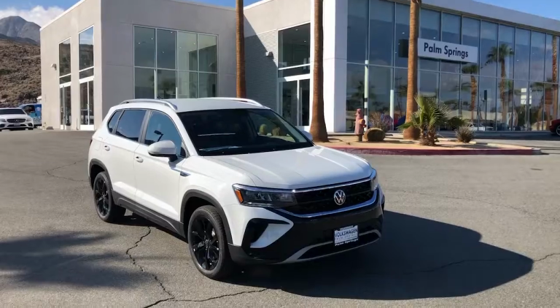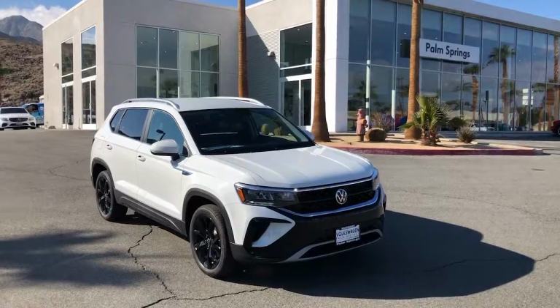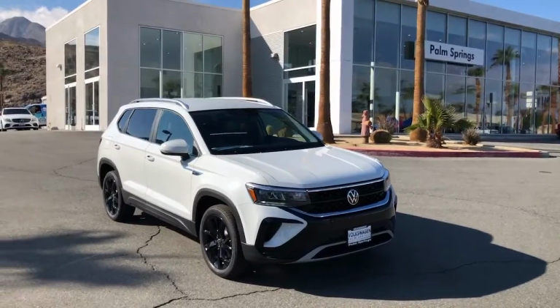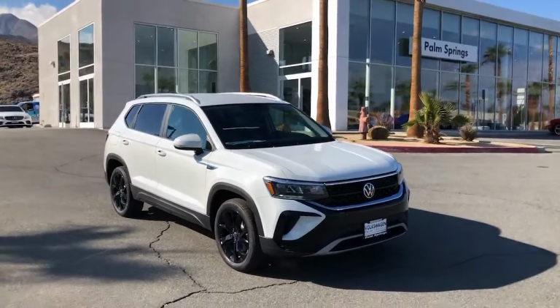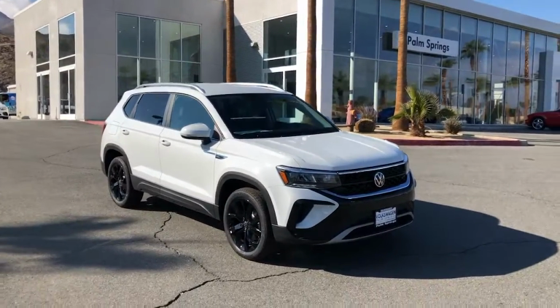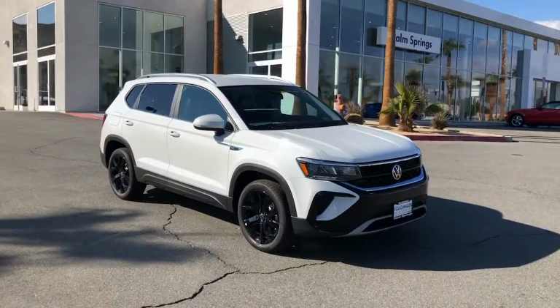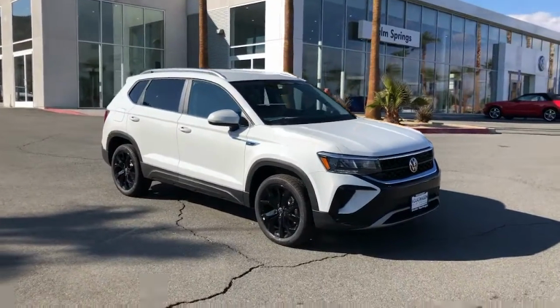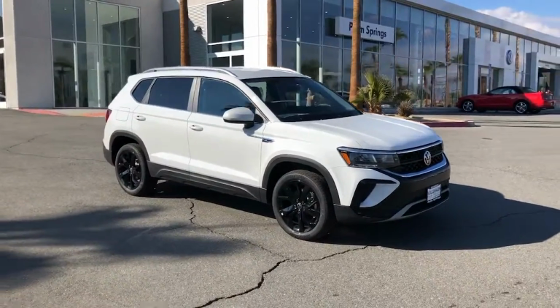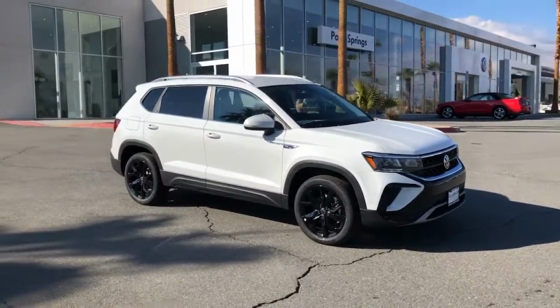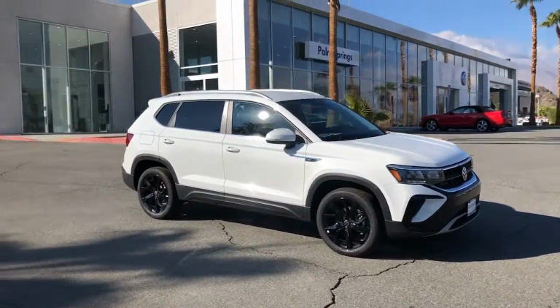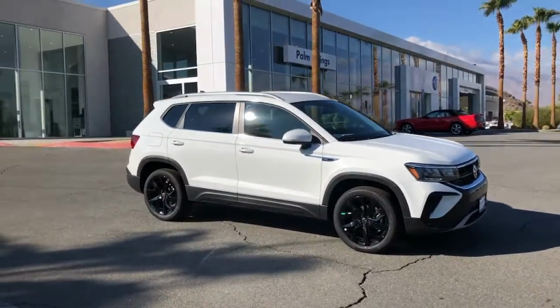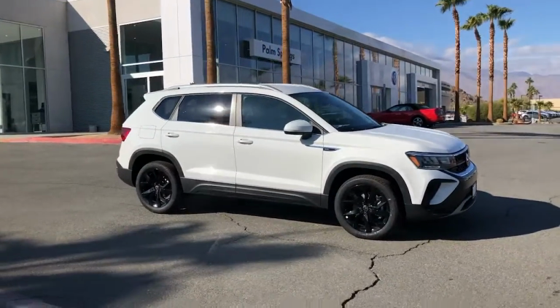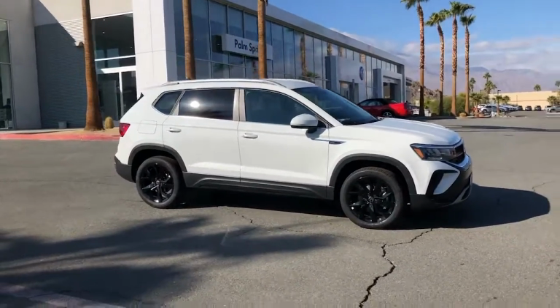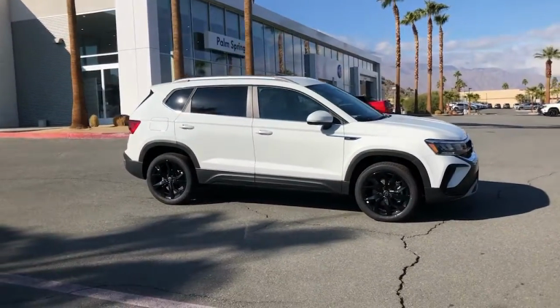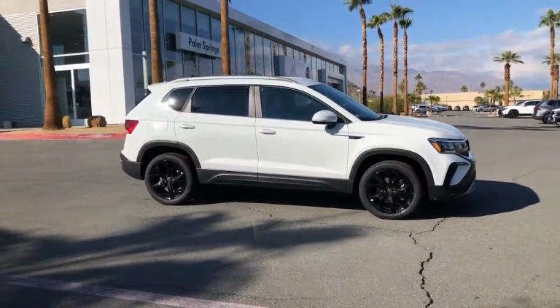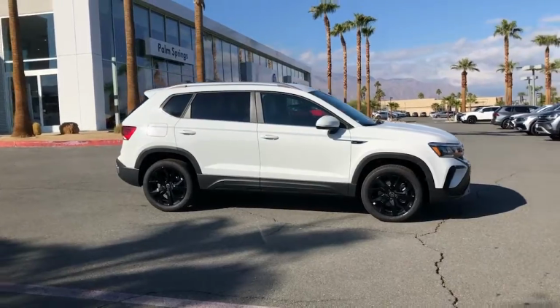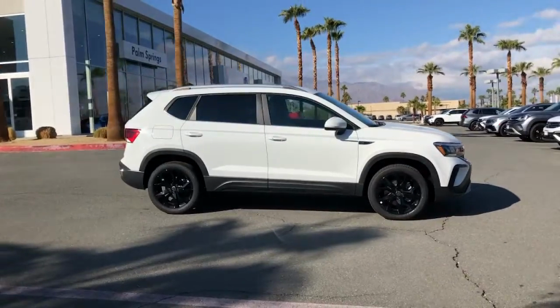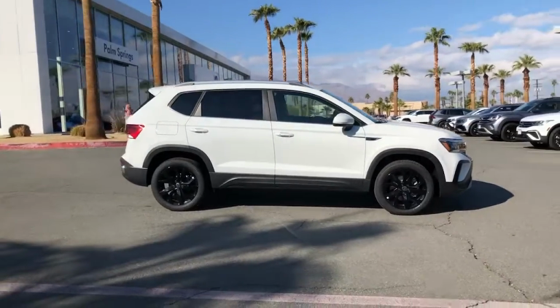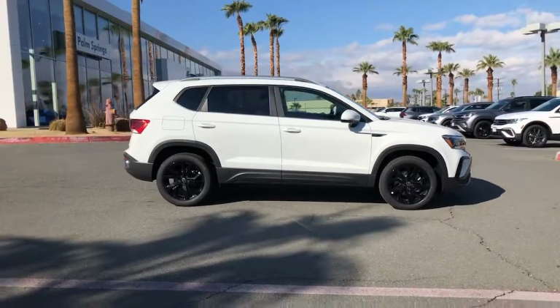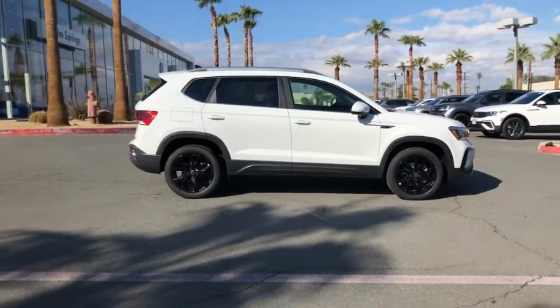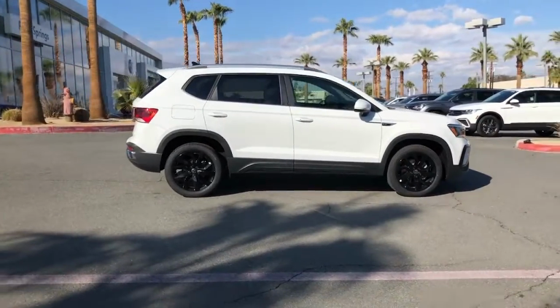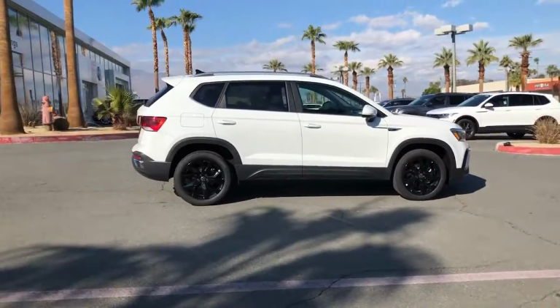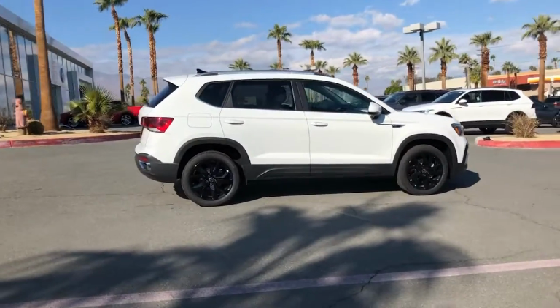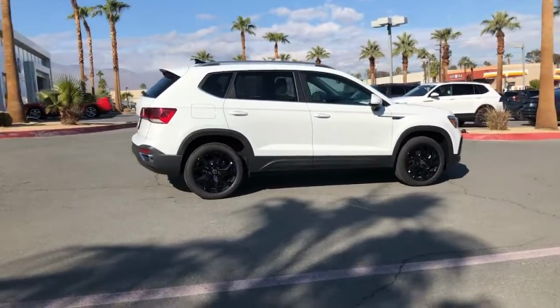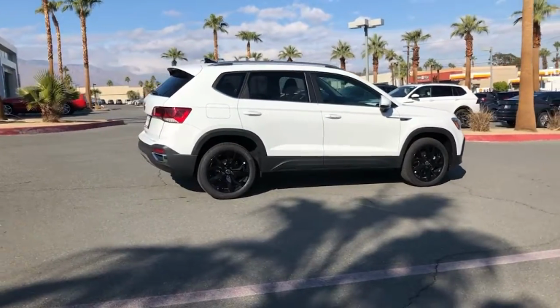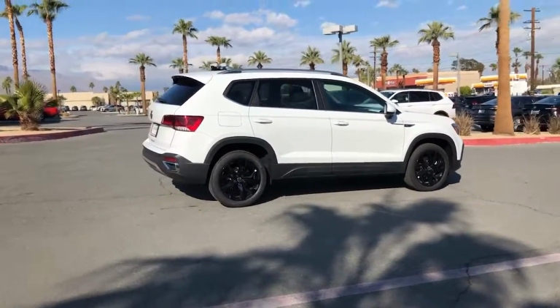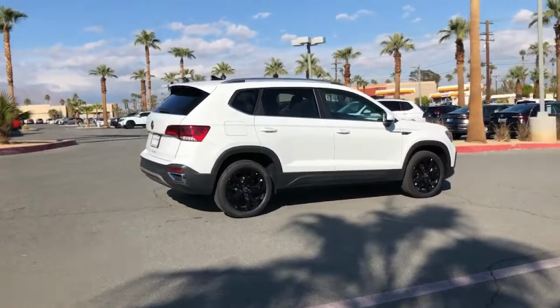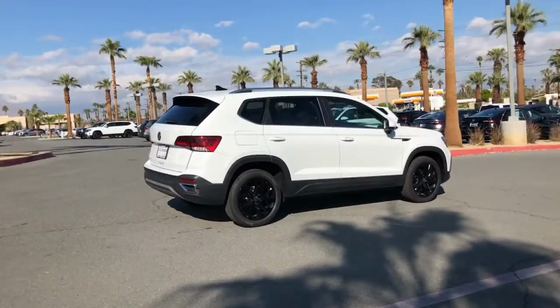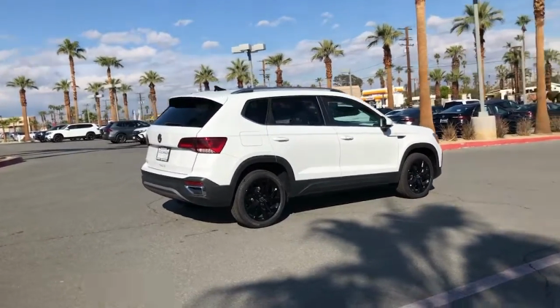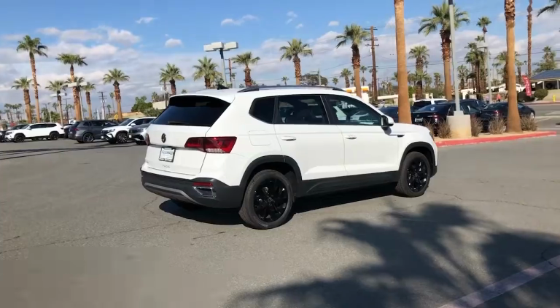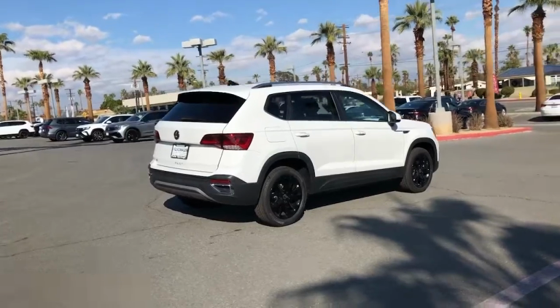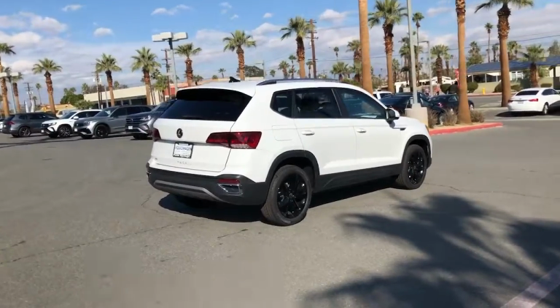Prepare to take your driving pleasure to new heights and enjoy the best of modern efficiency and style. You'll love the advanced safety features, quiet cabin, and responsive handling this vehicle has to offer.